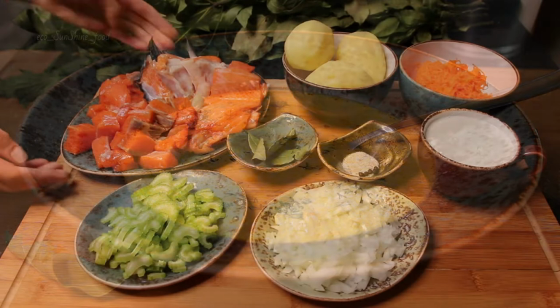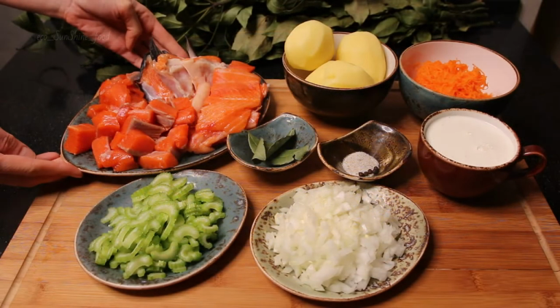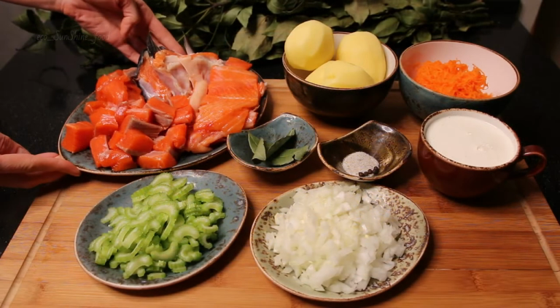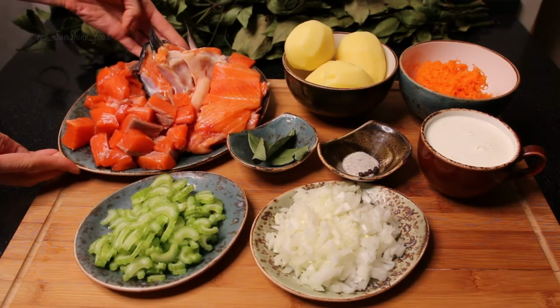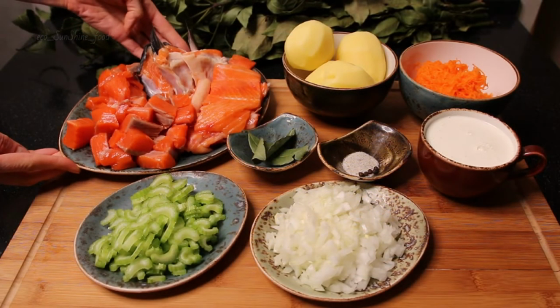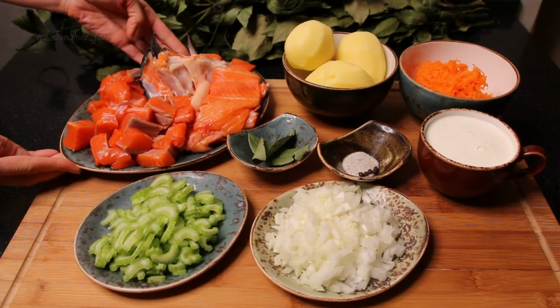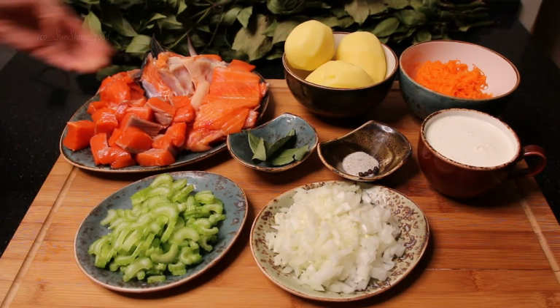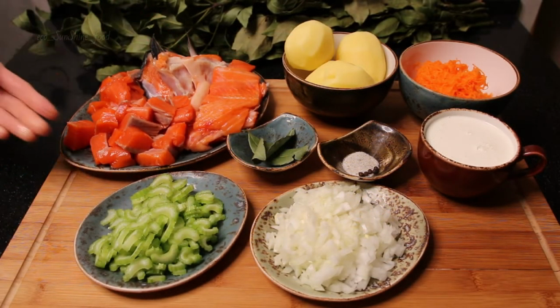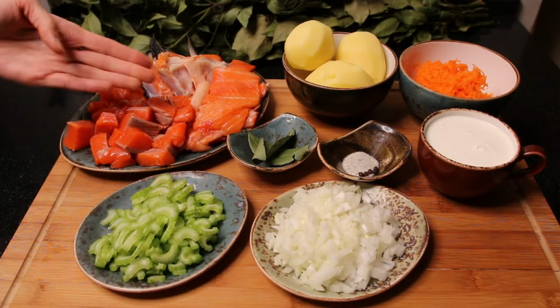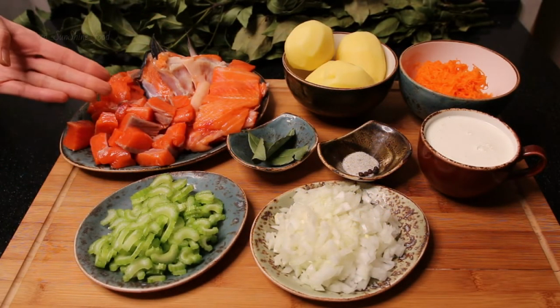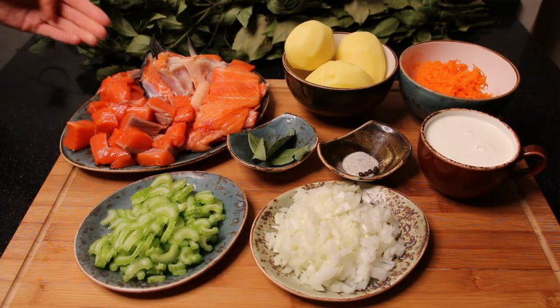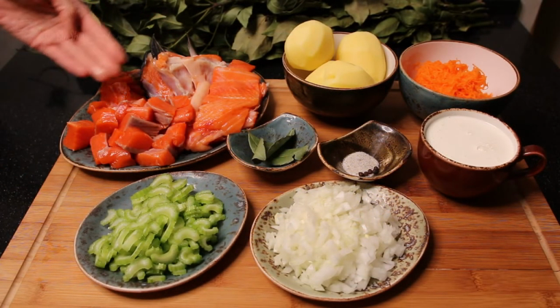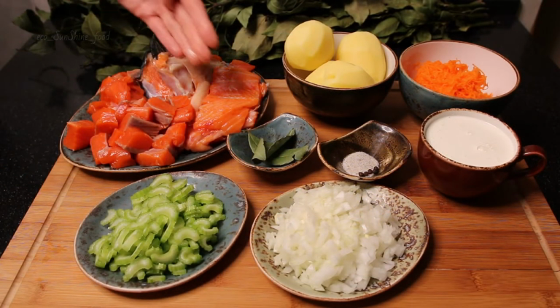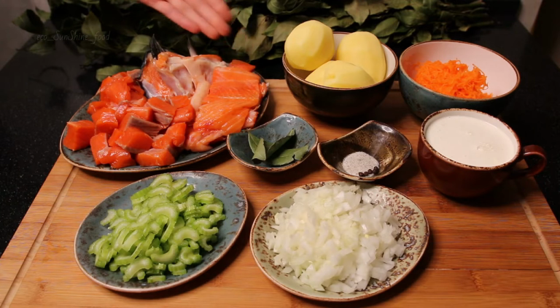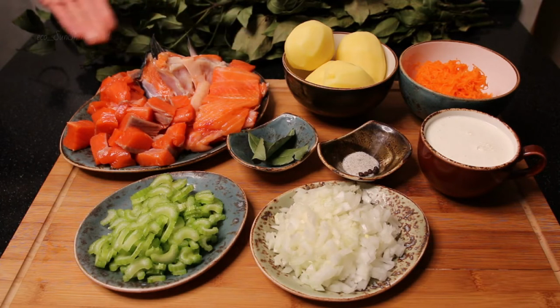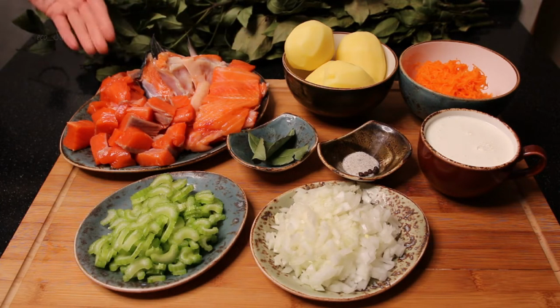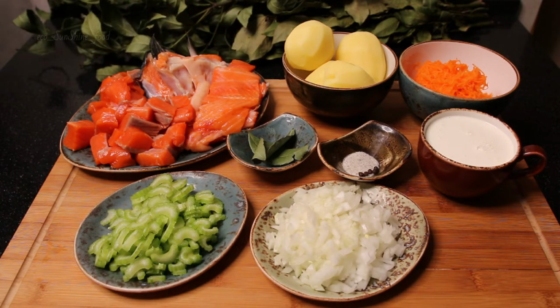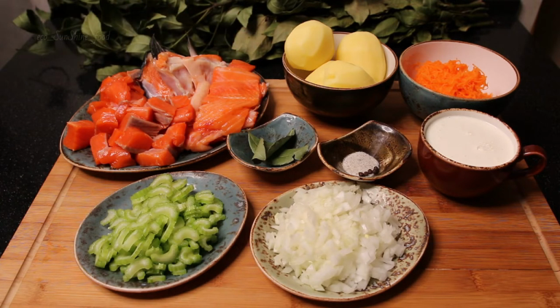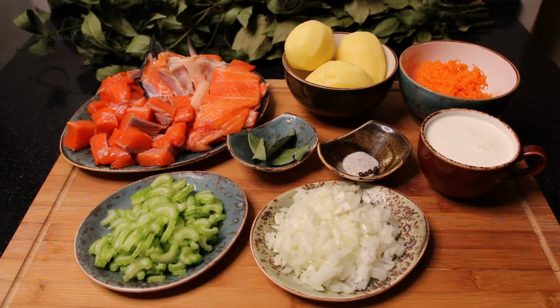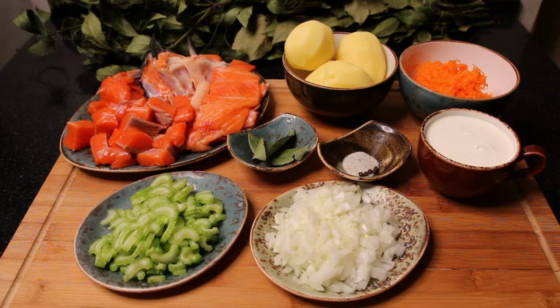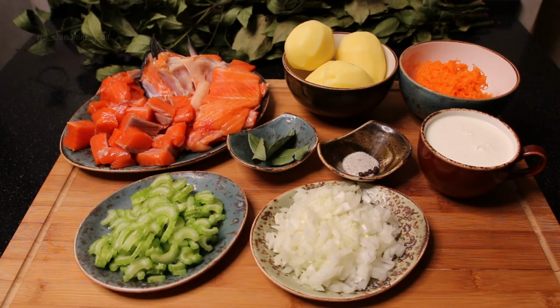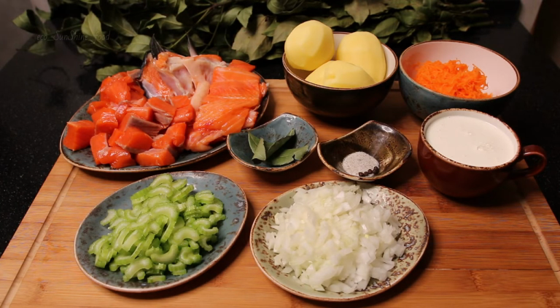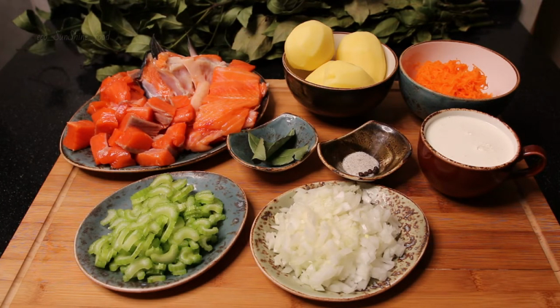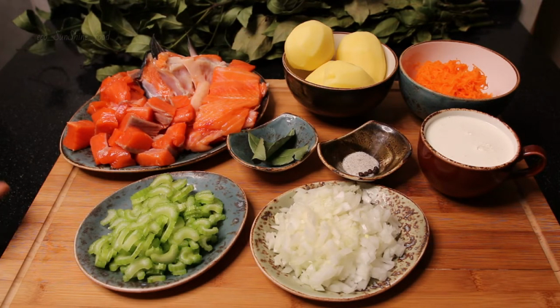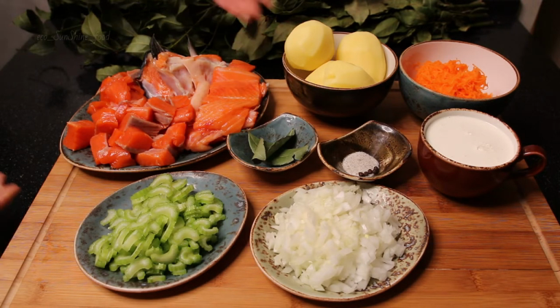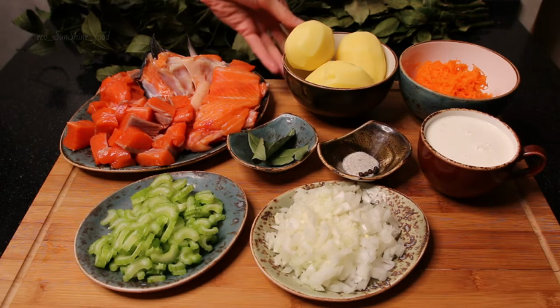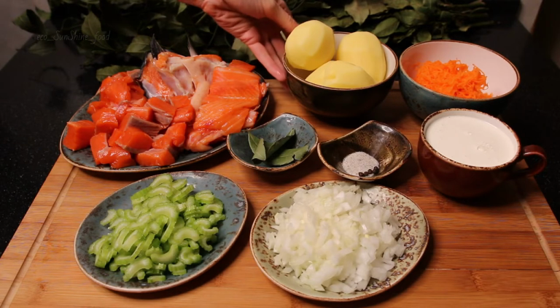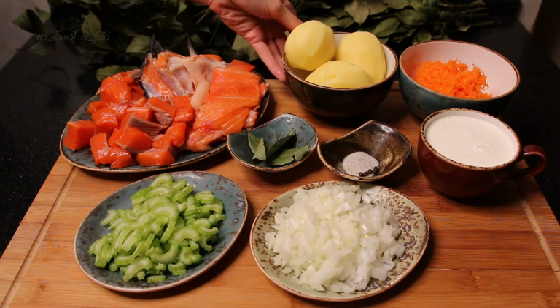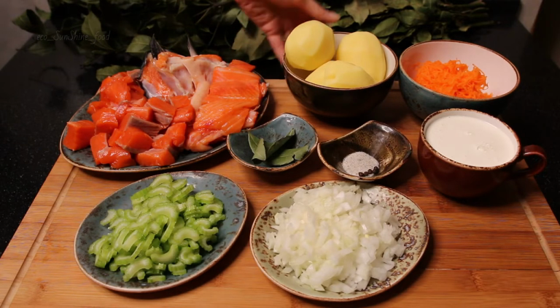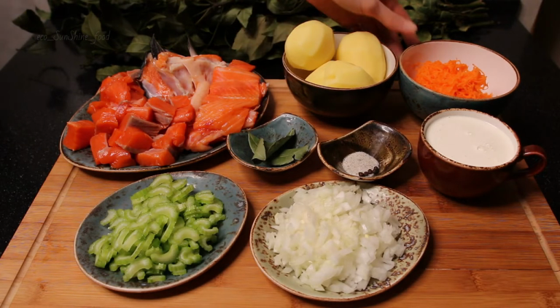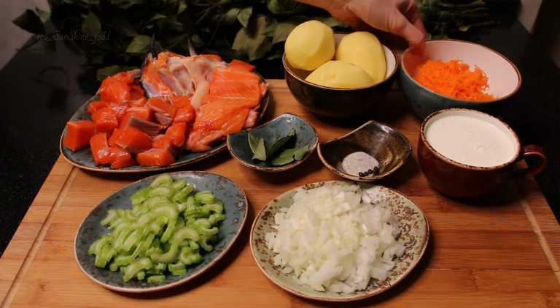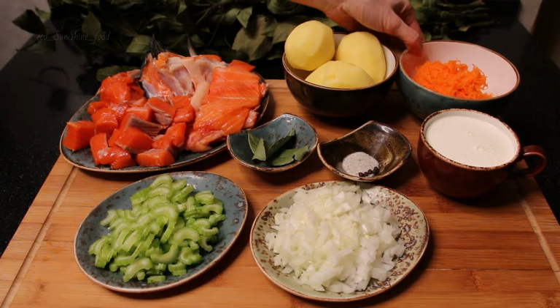Salmon fillet, potatoes, carrots, onion, celery stem, cream, water, ghee oil, salt, black peppercorn, bay leaf.